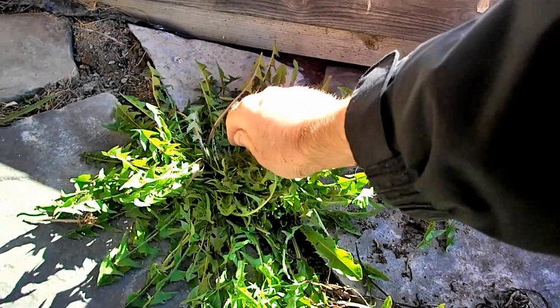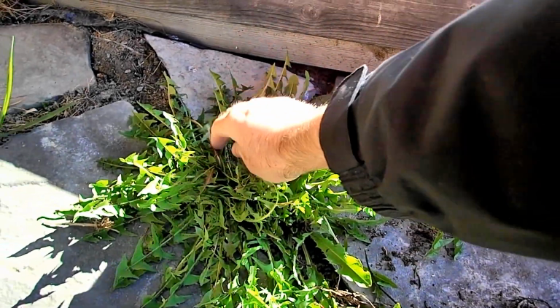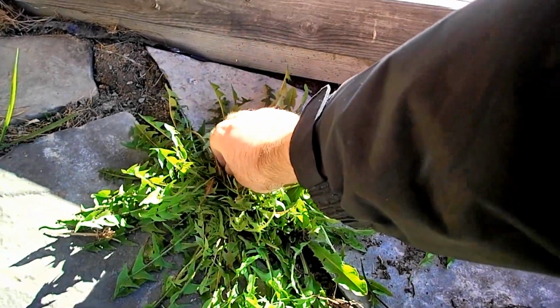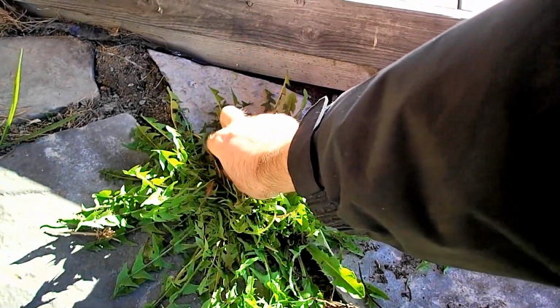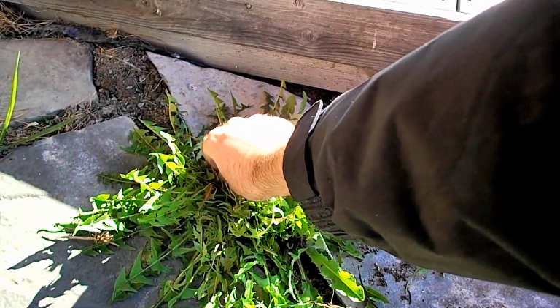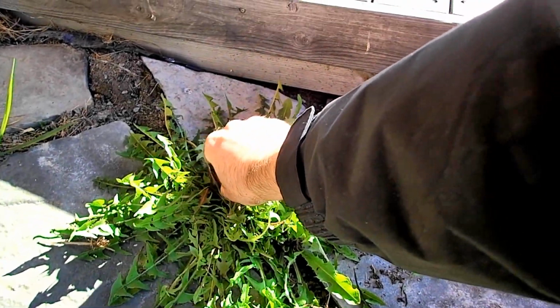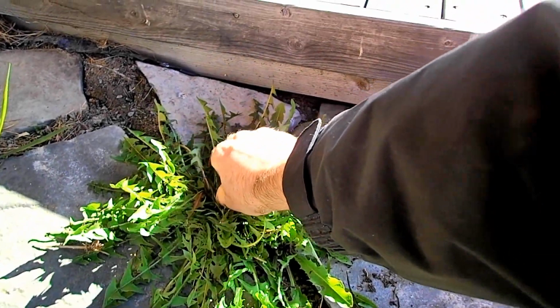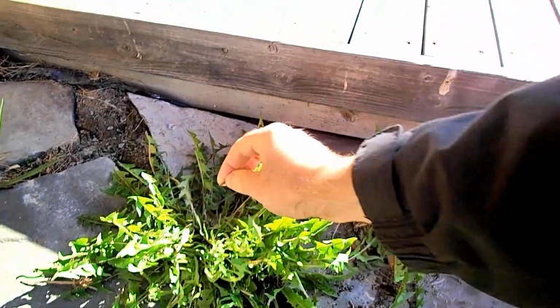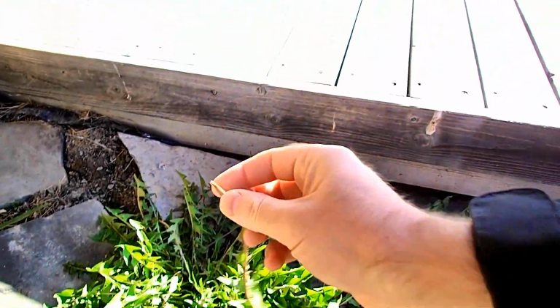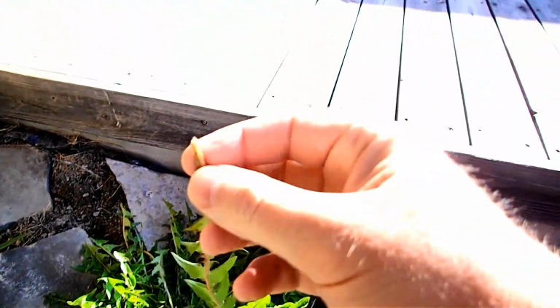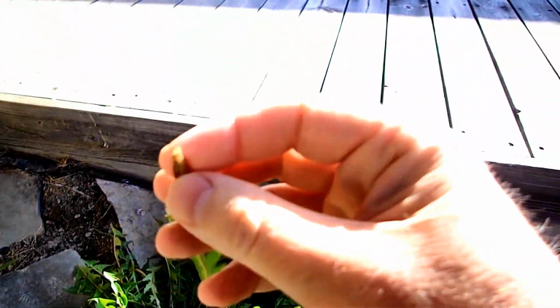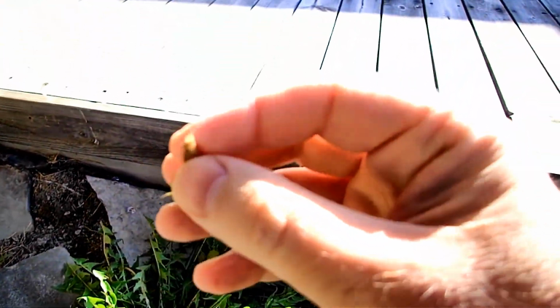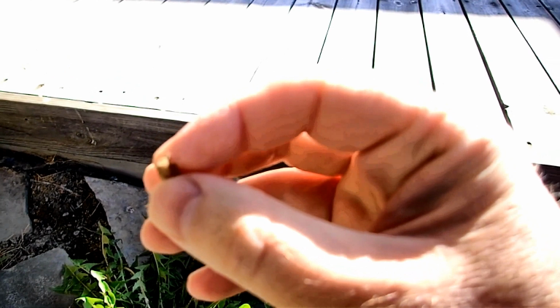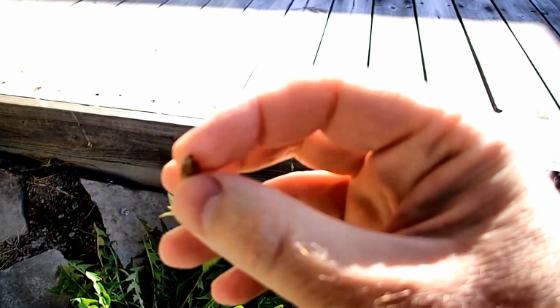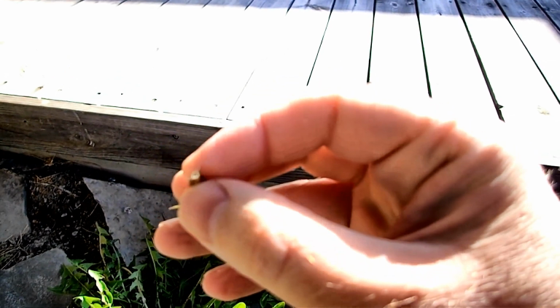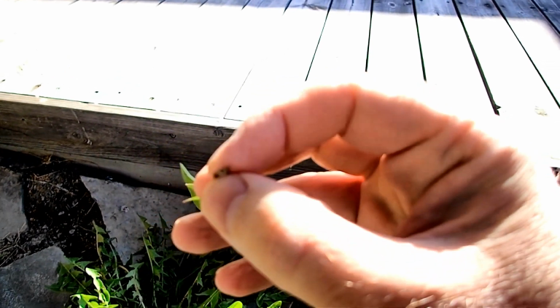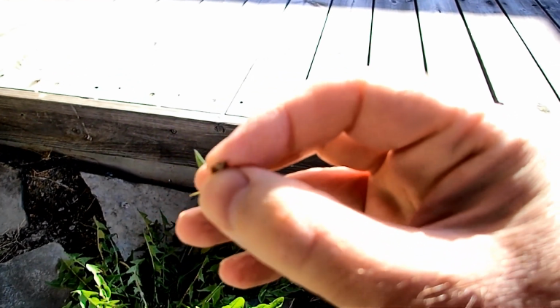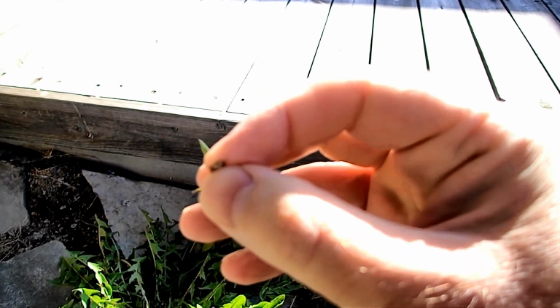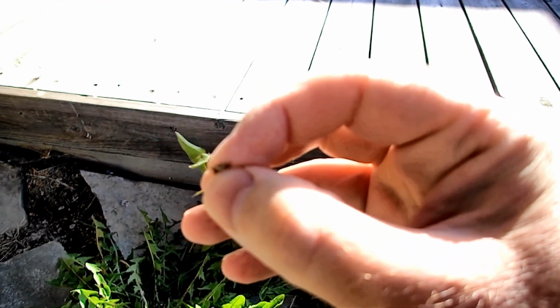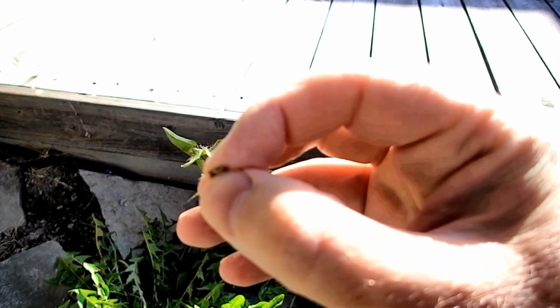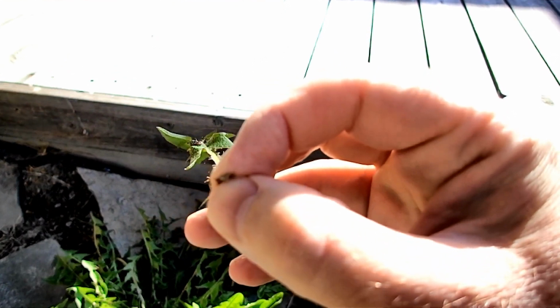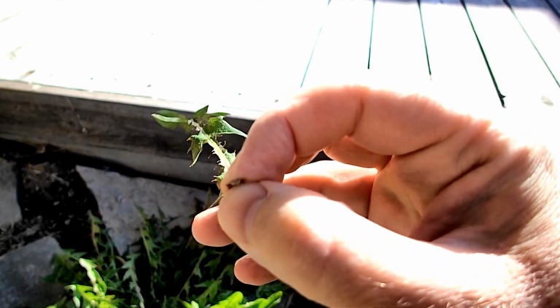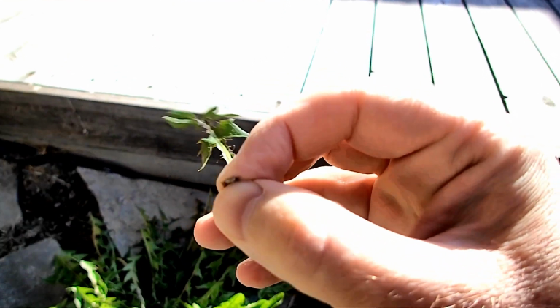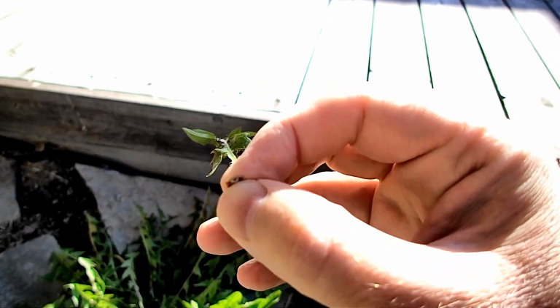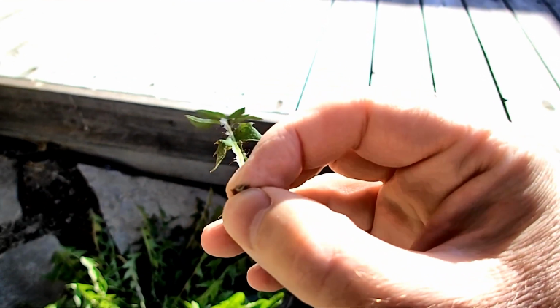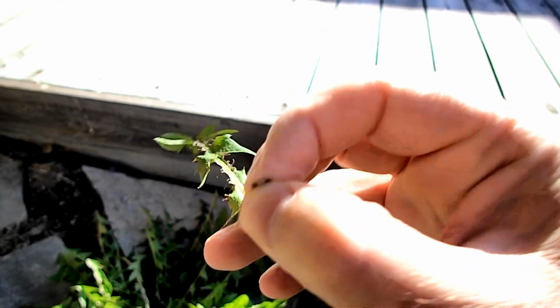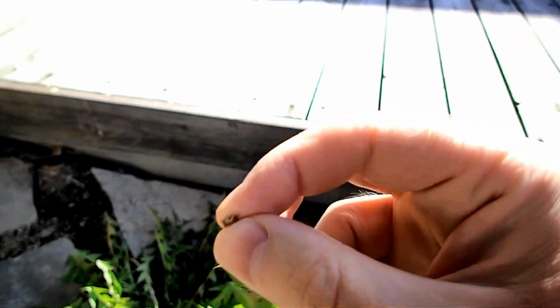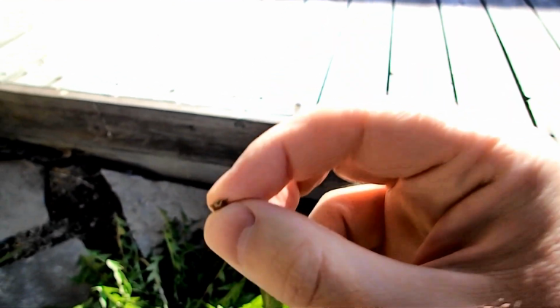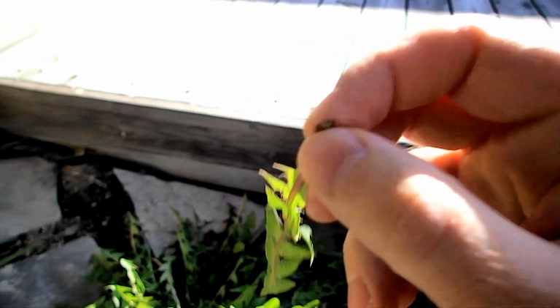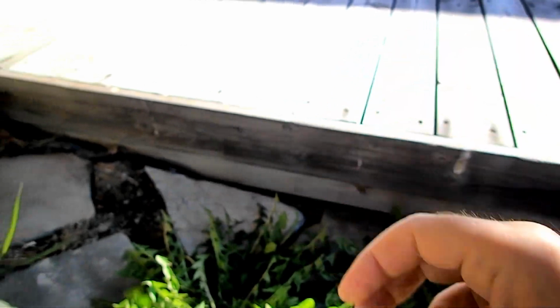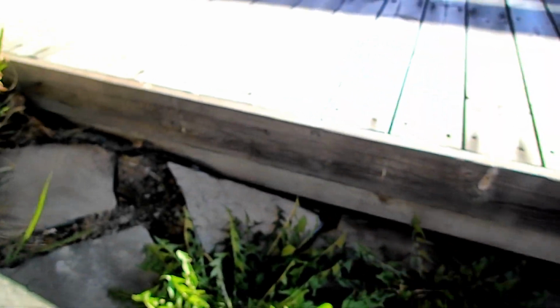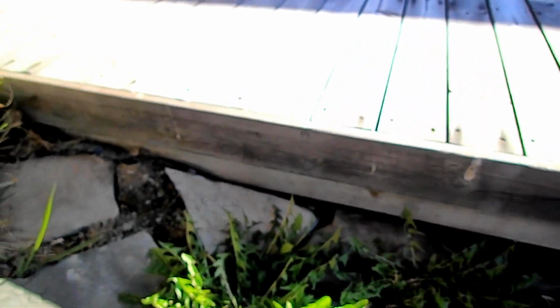The only thing I'd recommend you do with dandelion leaves is — they tend to have a little bit of a white sap inside, so I would soak them.